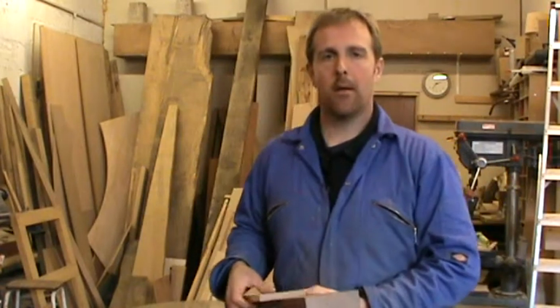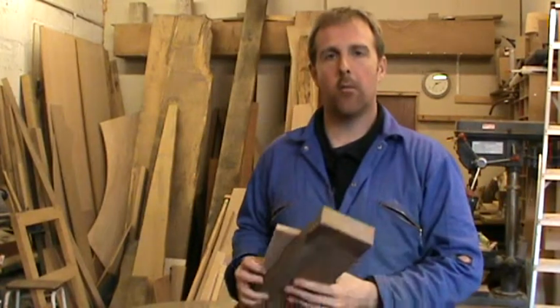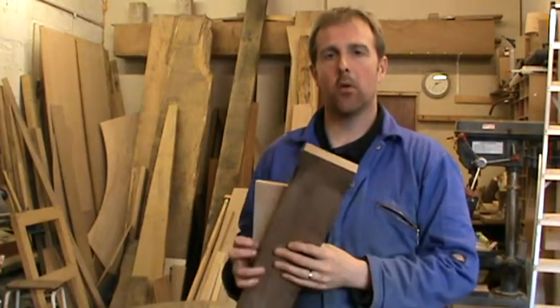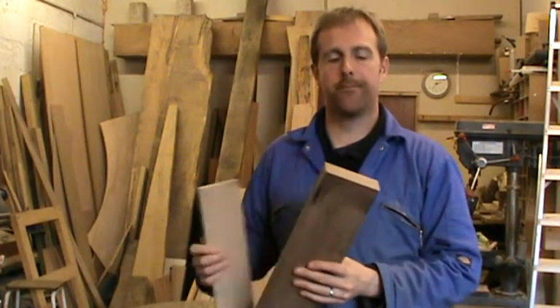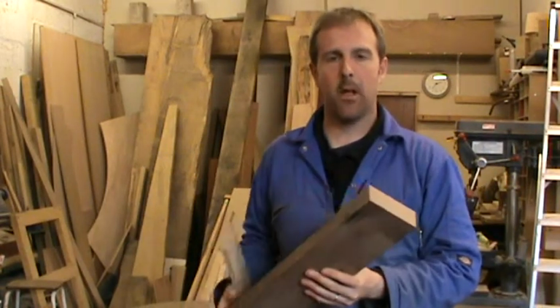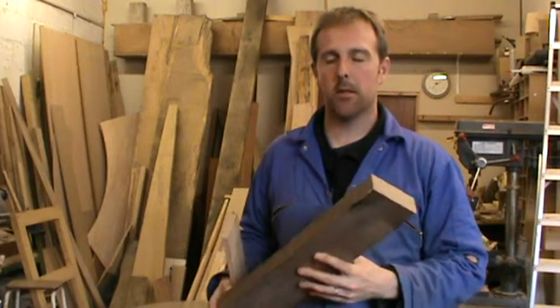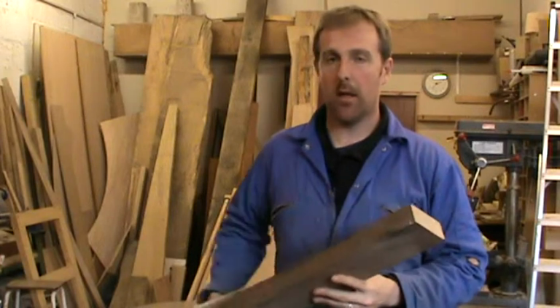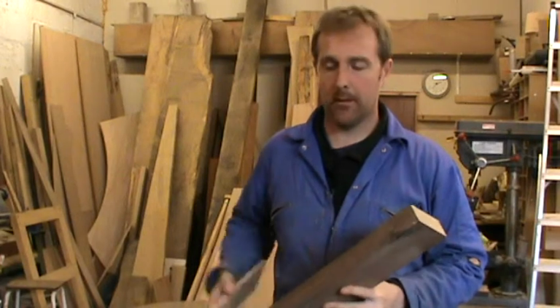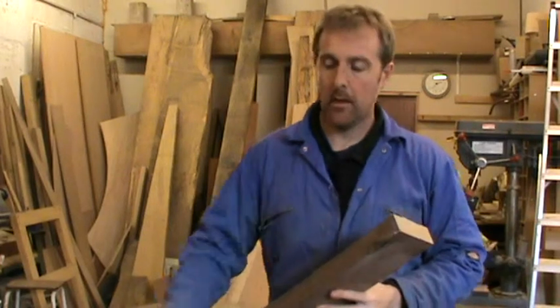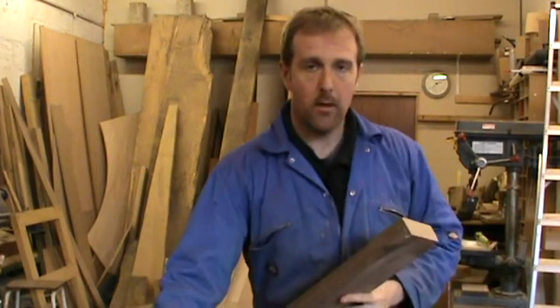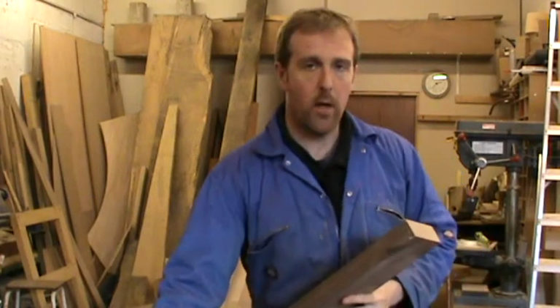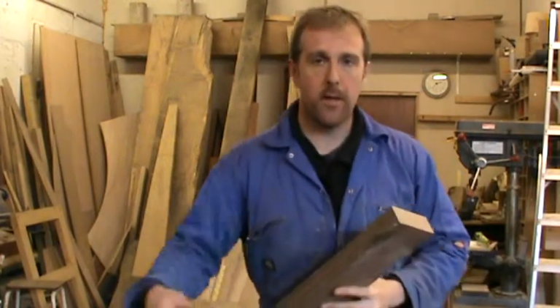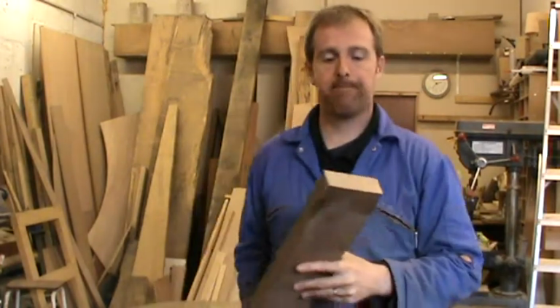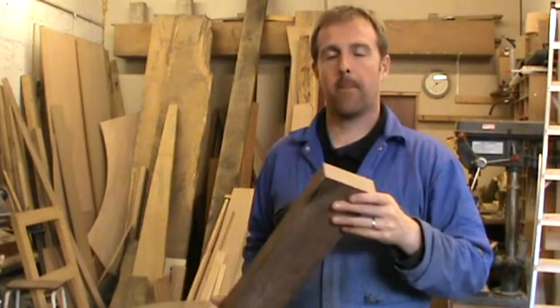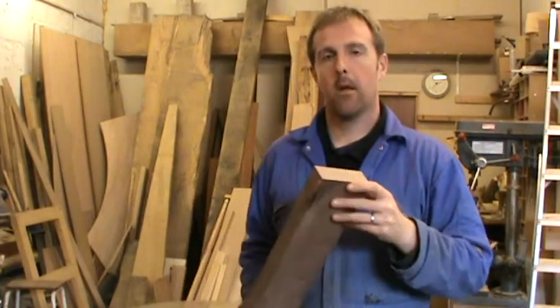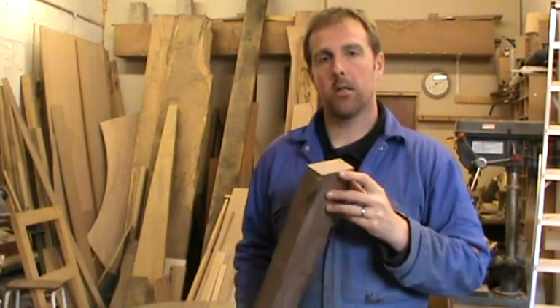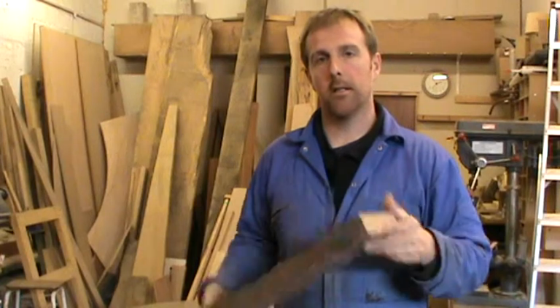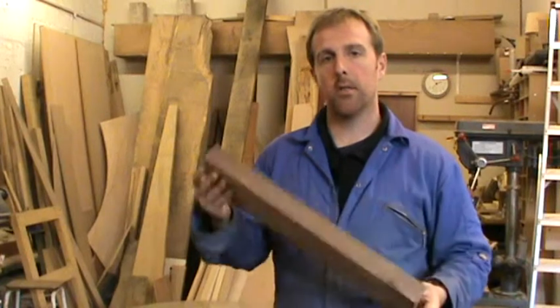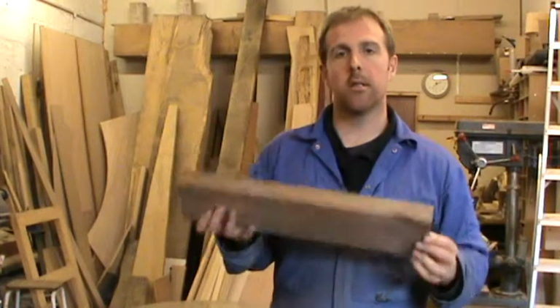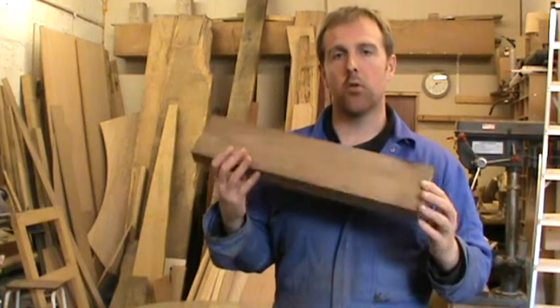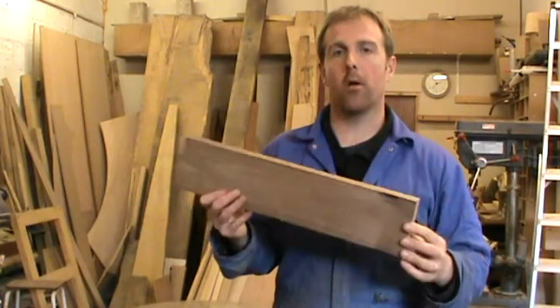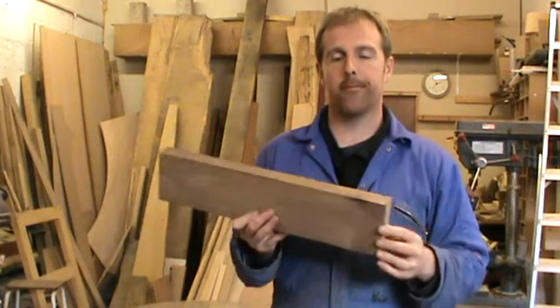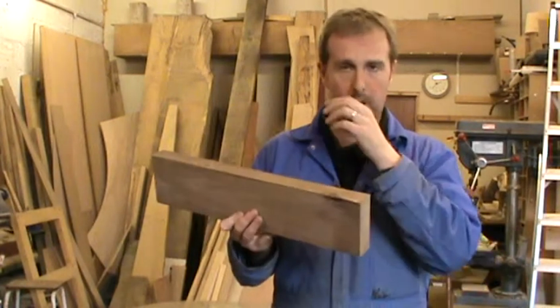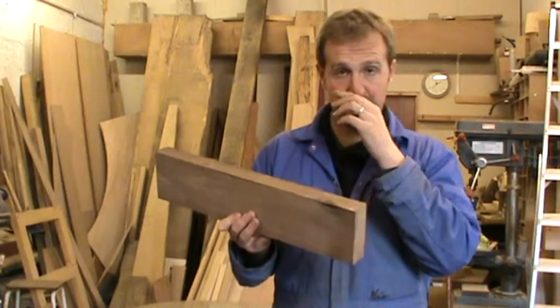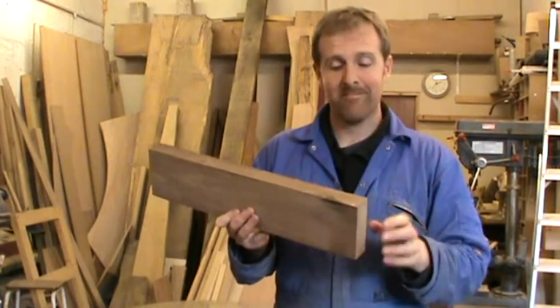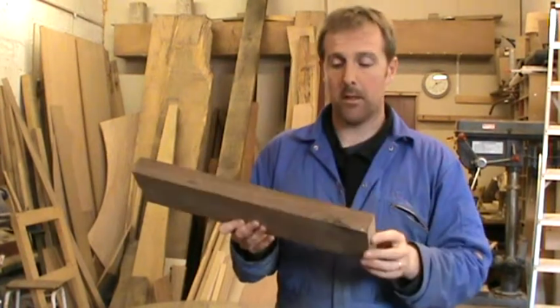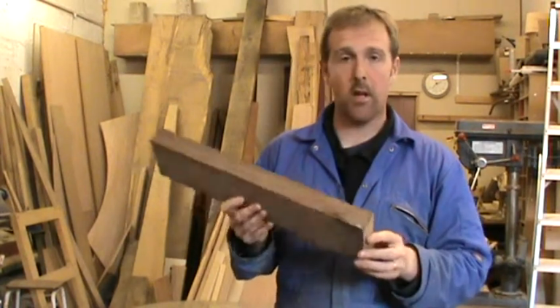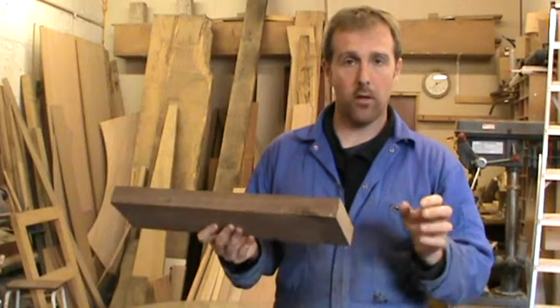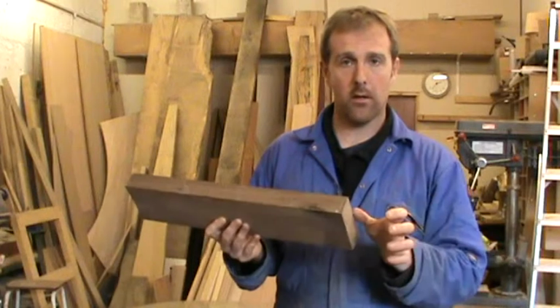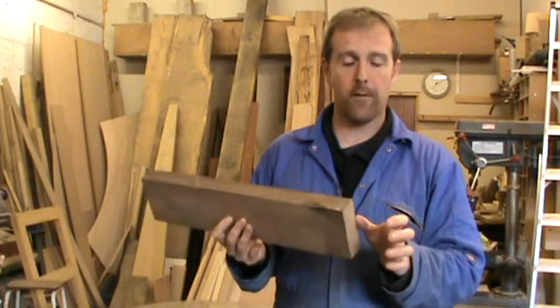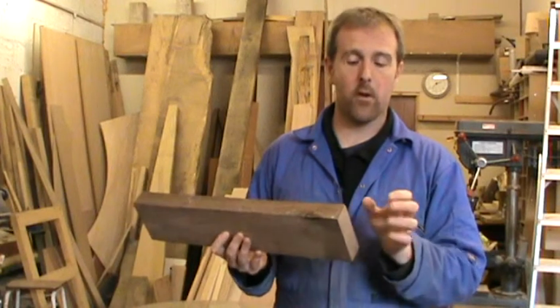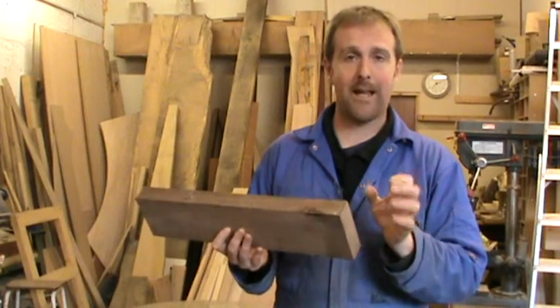Today I'm working on a door and I made a slight mistake when I was selecting the timber. This rail here is actually too short — it's long enough to be the rail, but it's not long enough for the tenons.